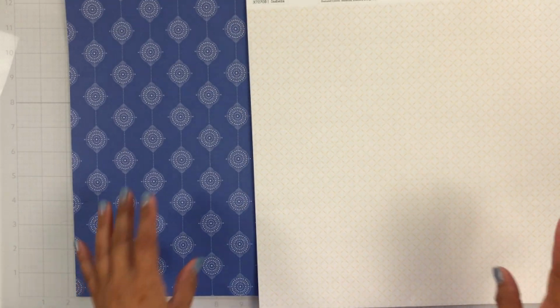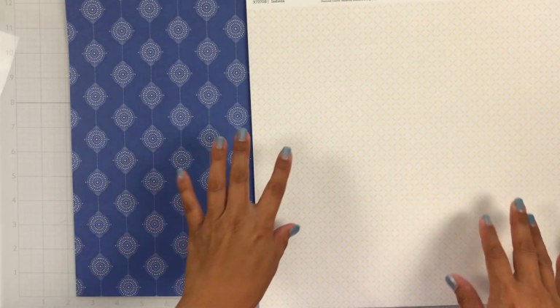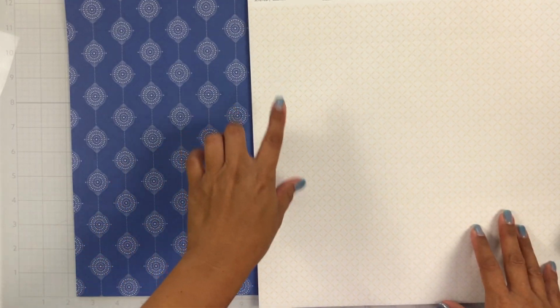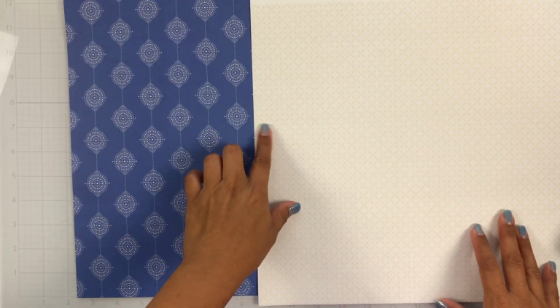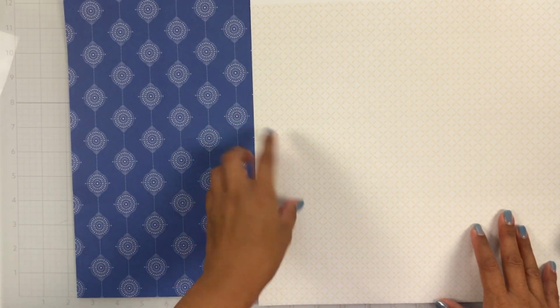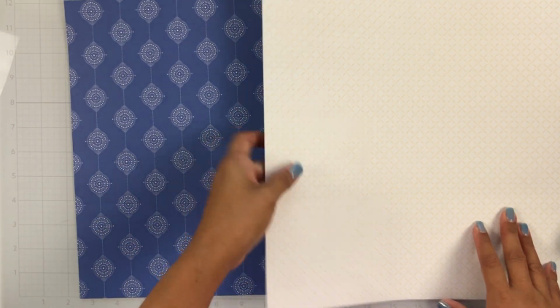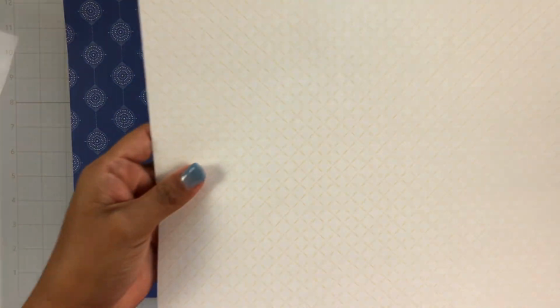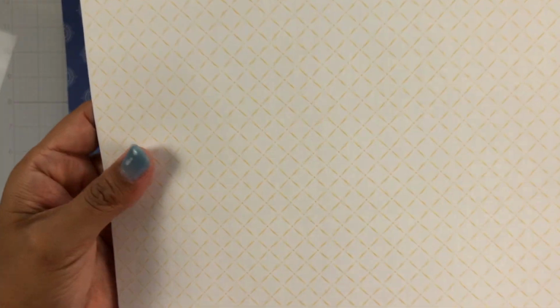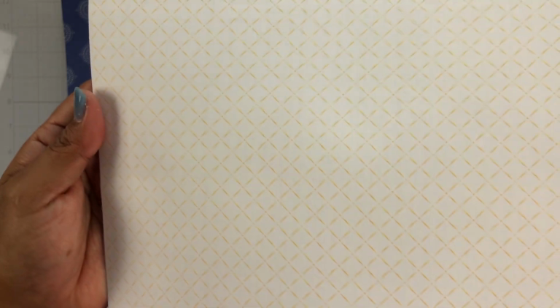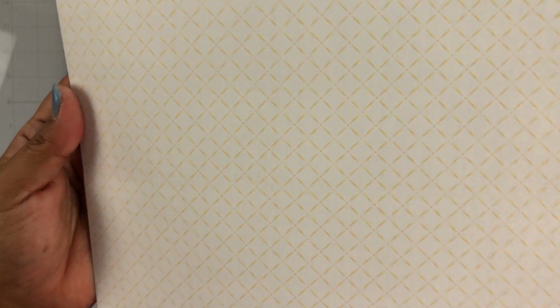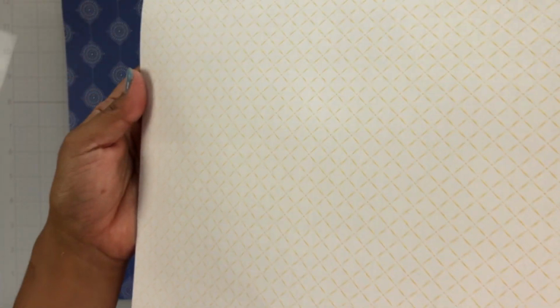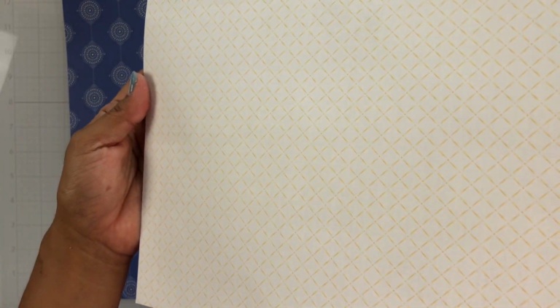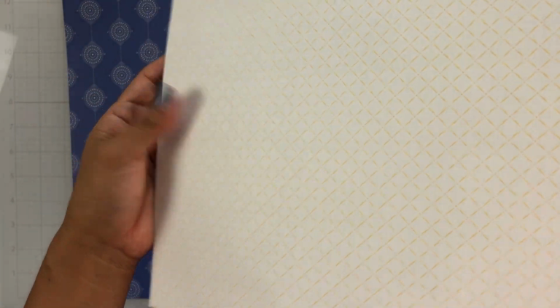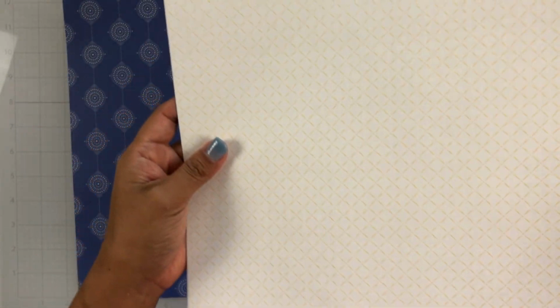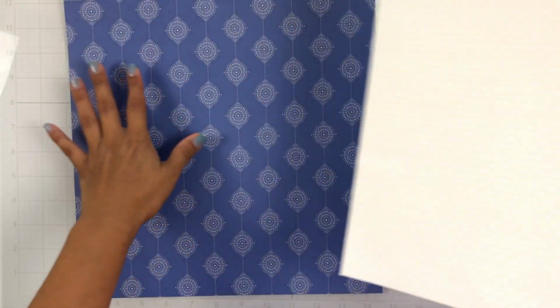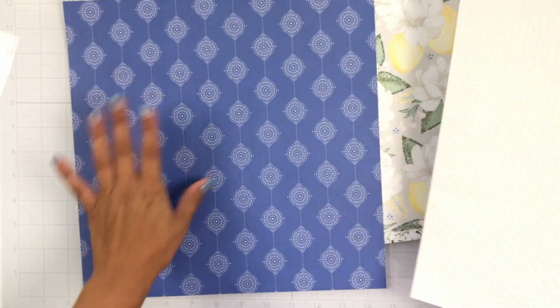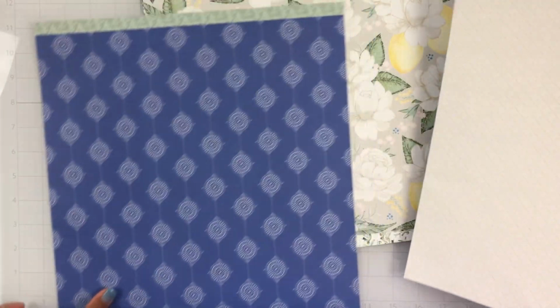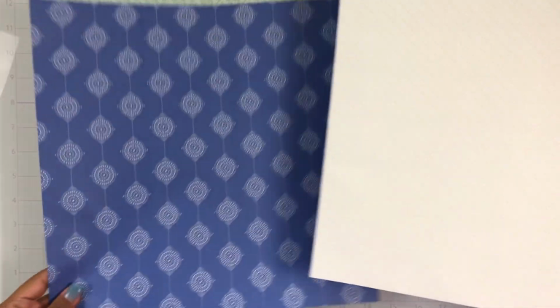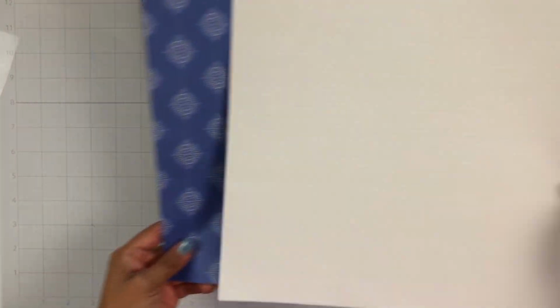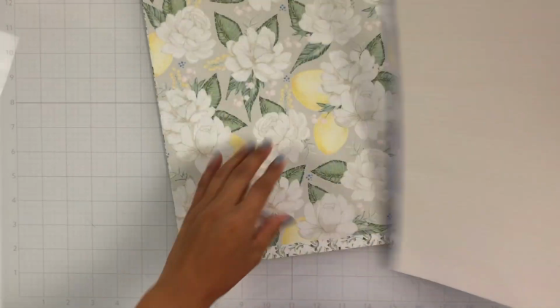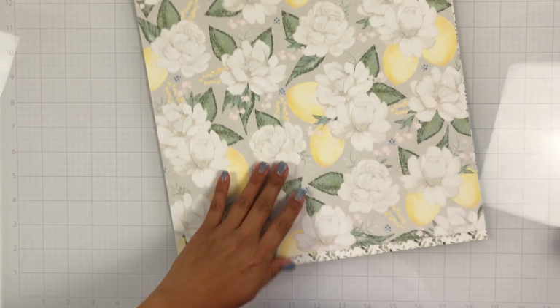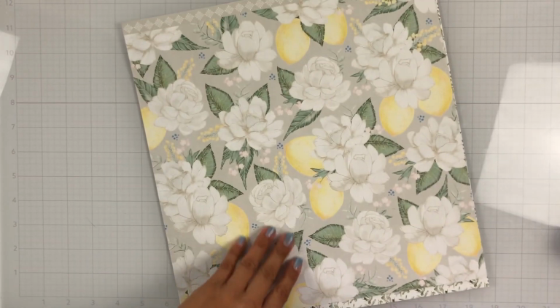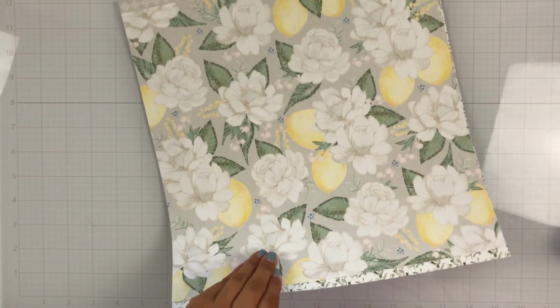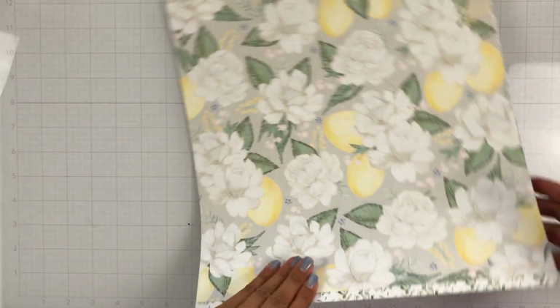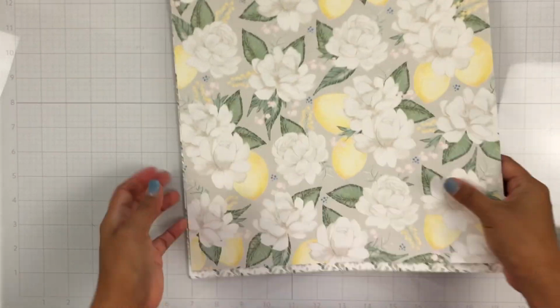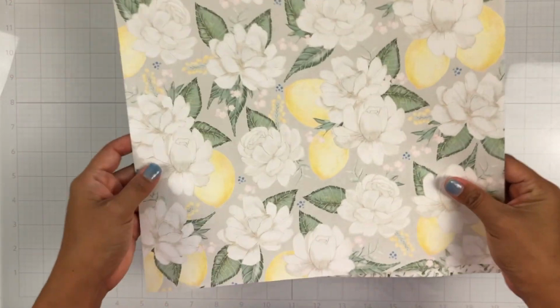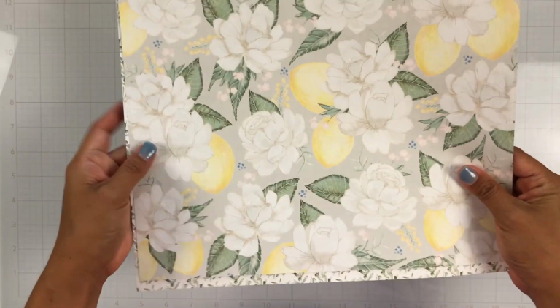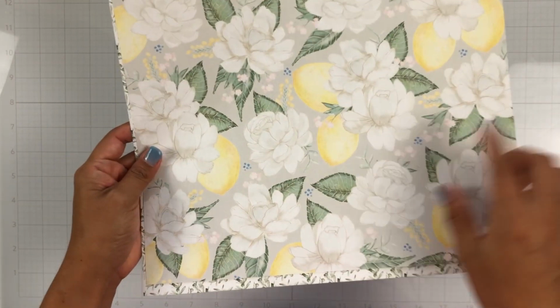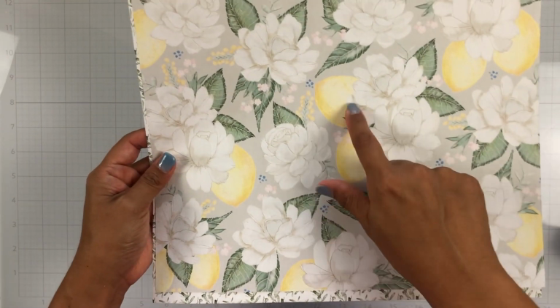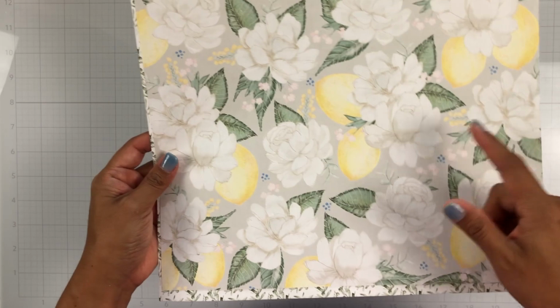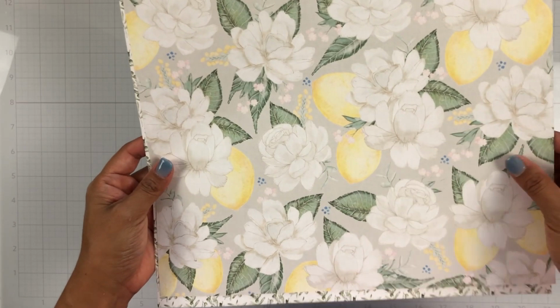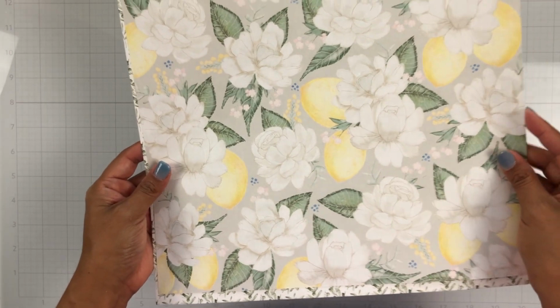So here is this paper. This has got some yellow little pattern on it, and this is a really pretty blue. And then lastly, we have these florals with some lemons. These would be fun to fussy cut.